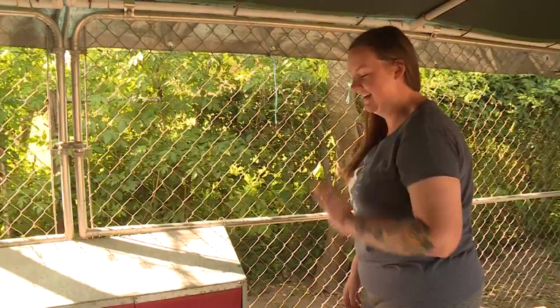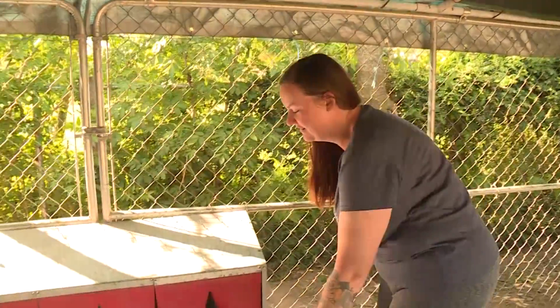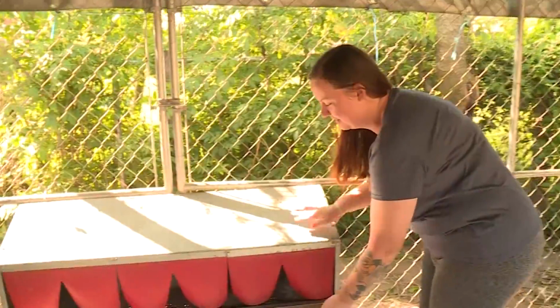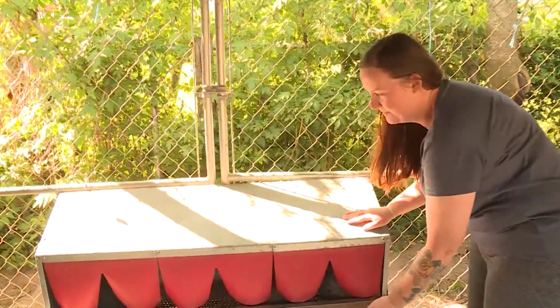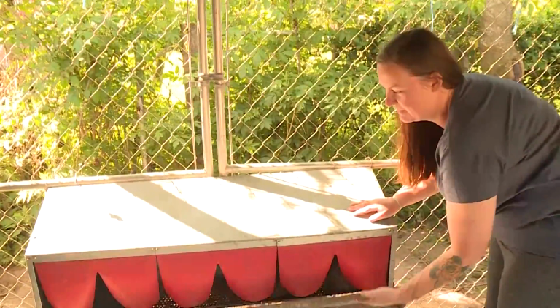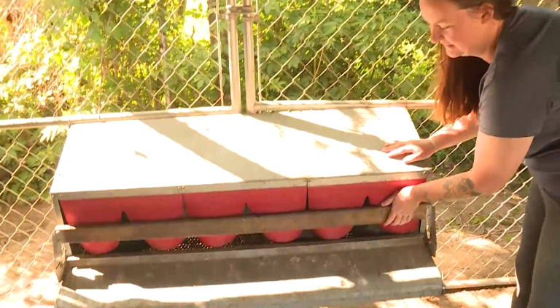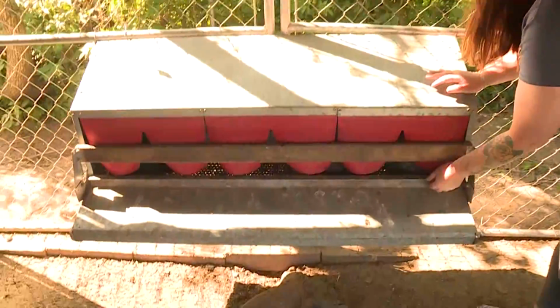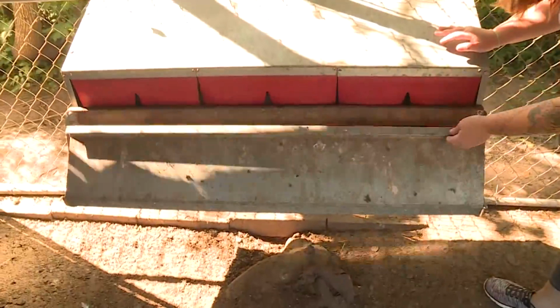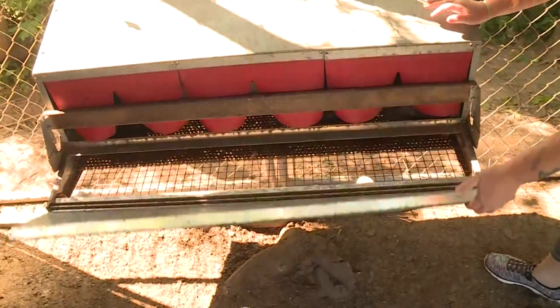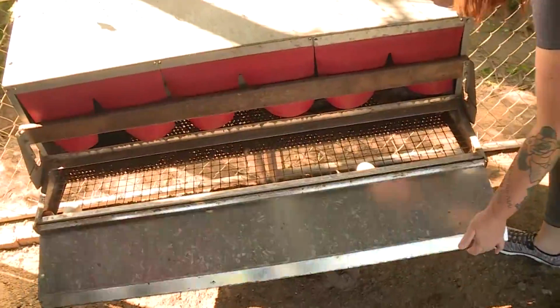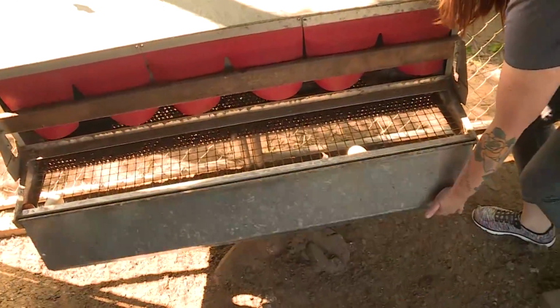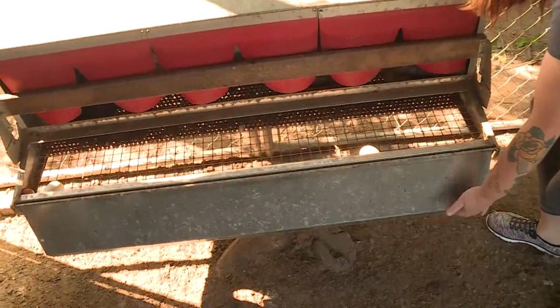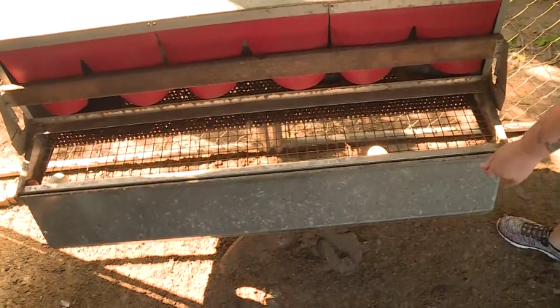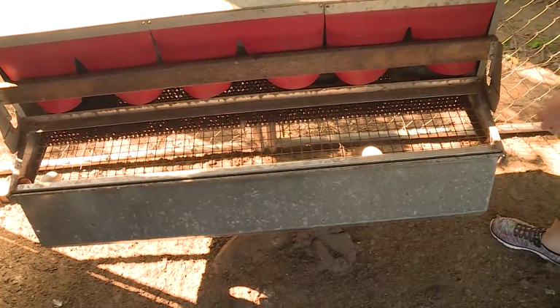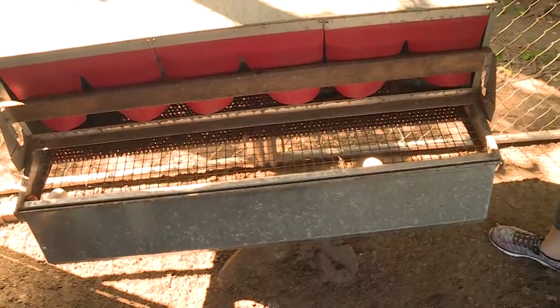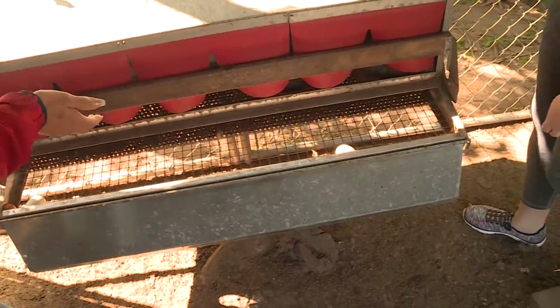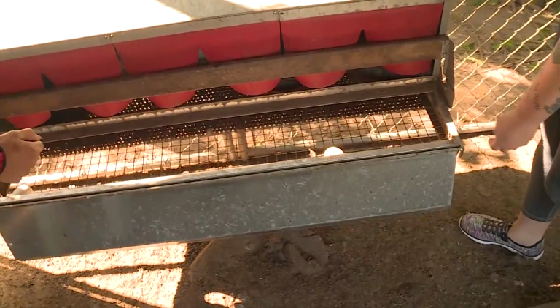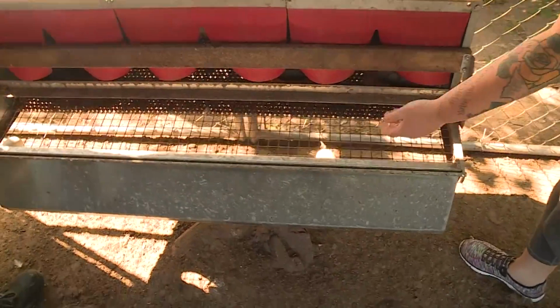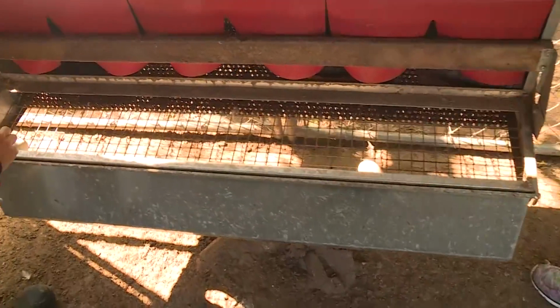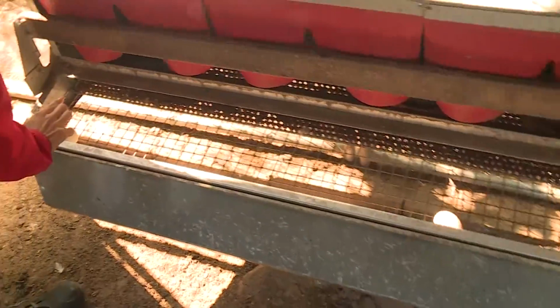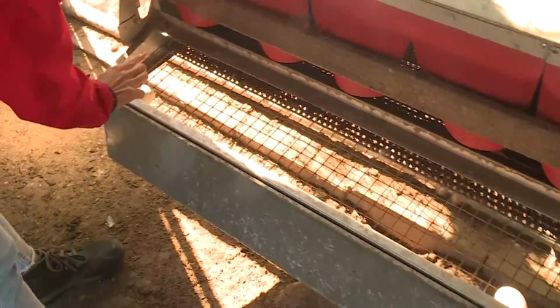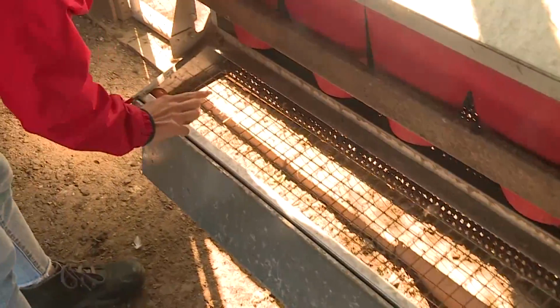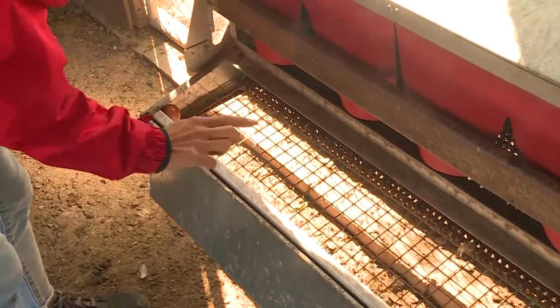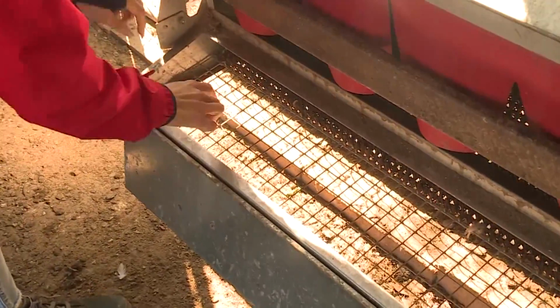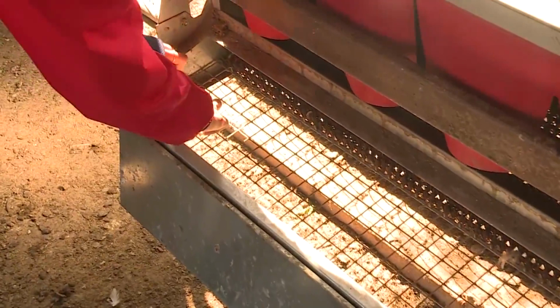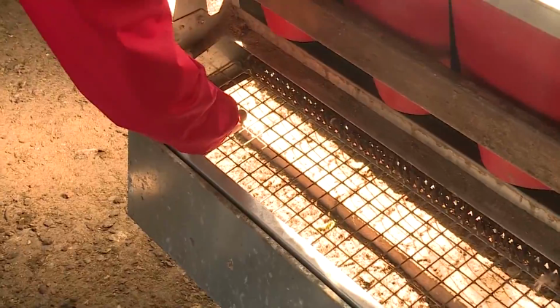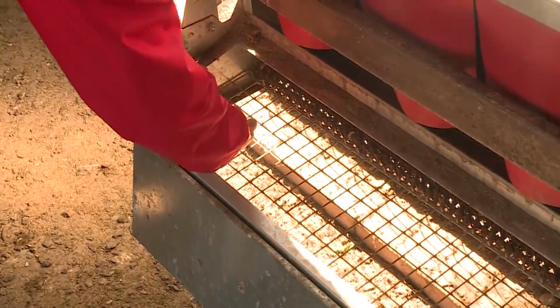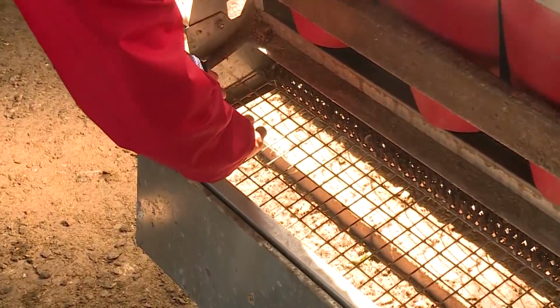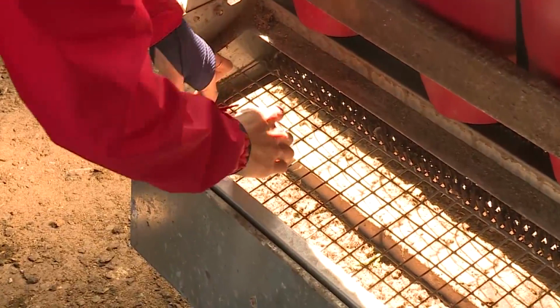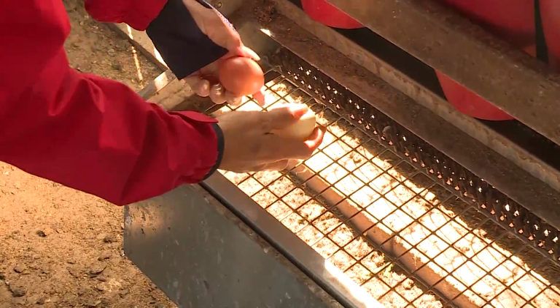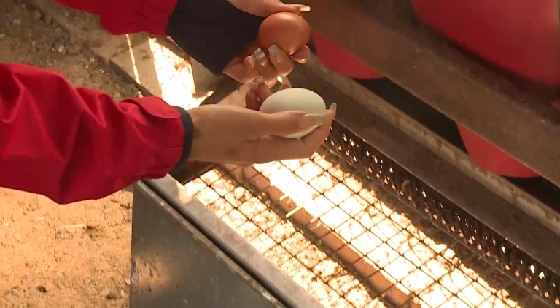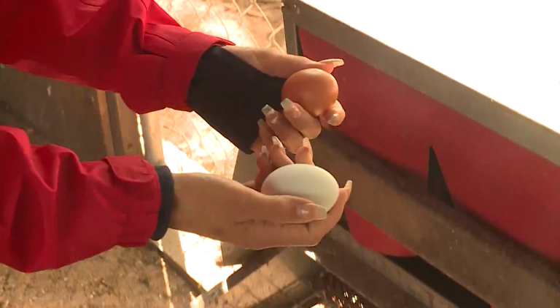So these are our great roll-away nest boxes. They're great because the eggs roll away from the hens so none of them get broken, they can't get dirty. And you can pick them up and touch them — they're probably still fresh and warm. Oh, warm. I don't know if I like that.